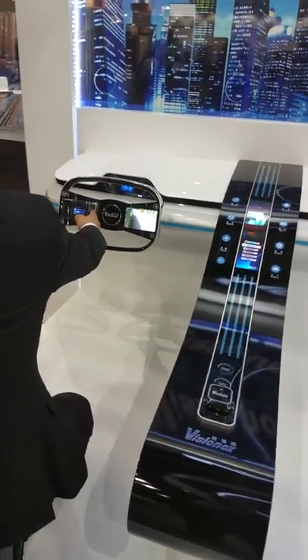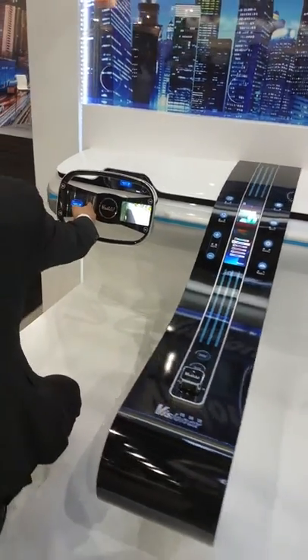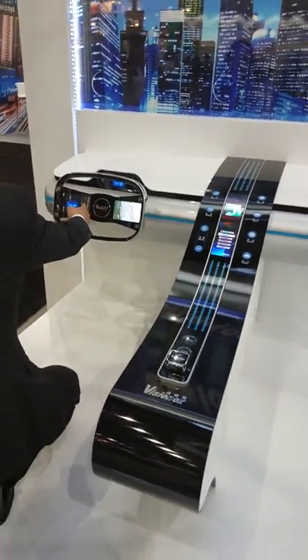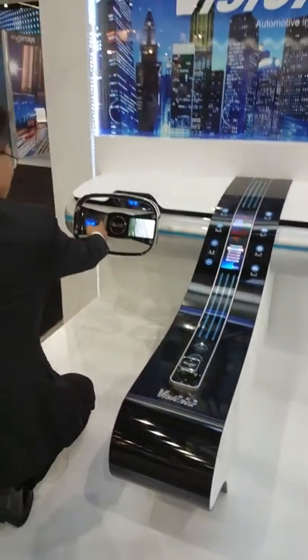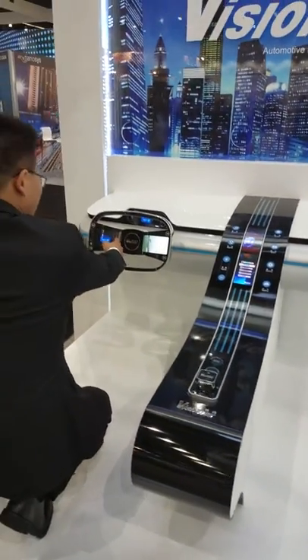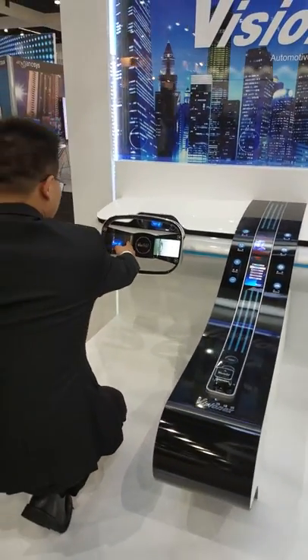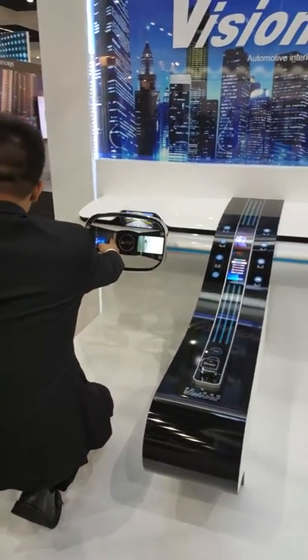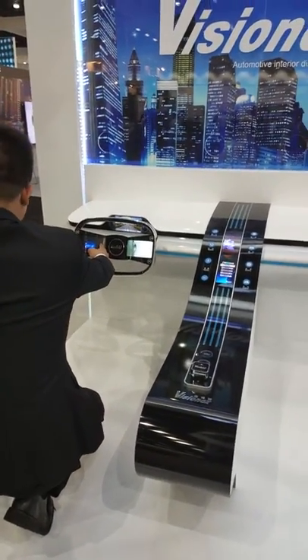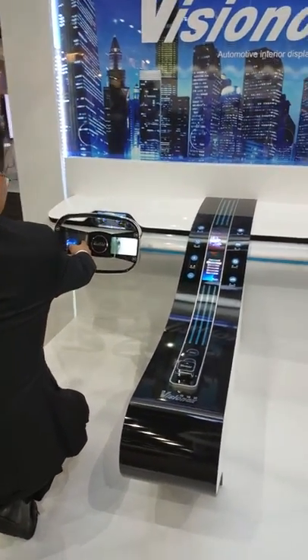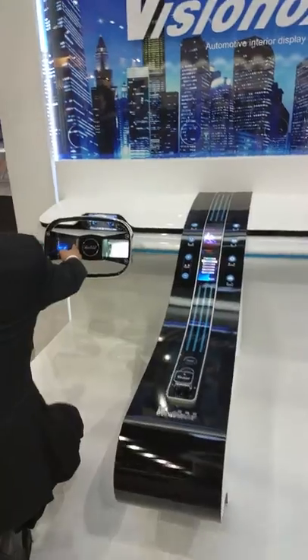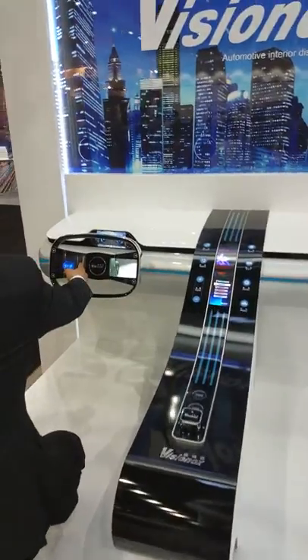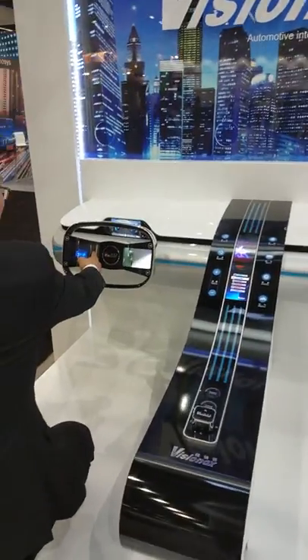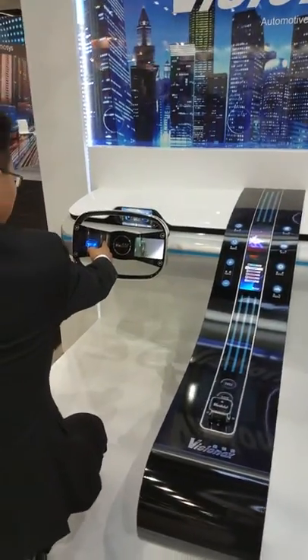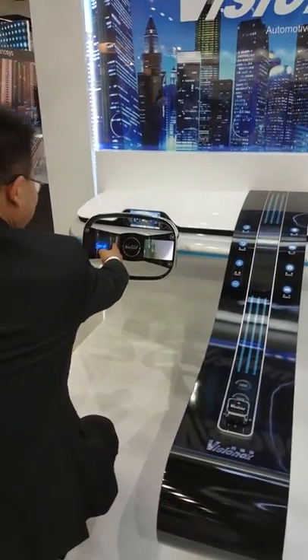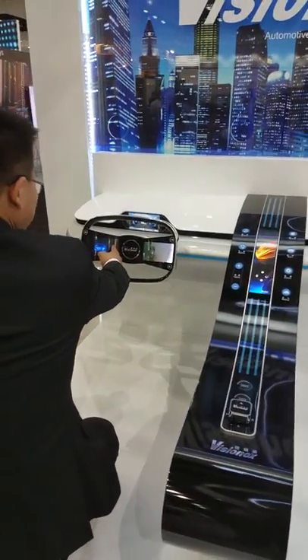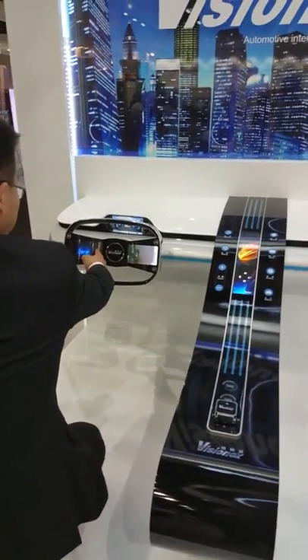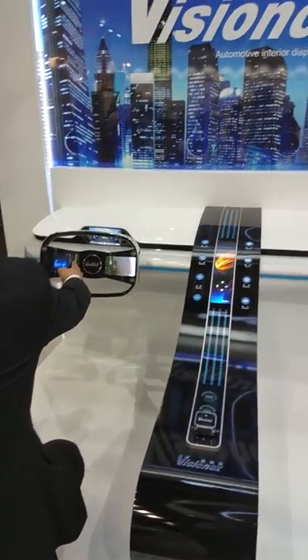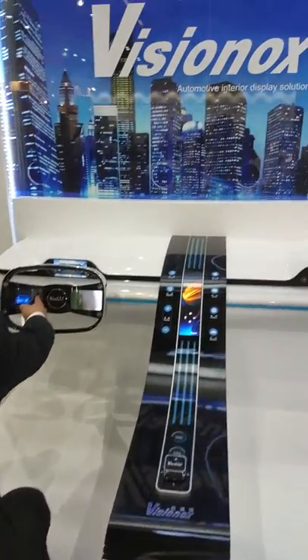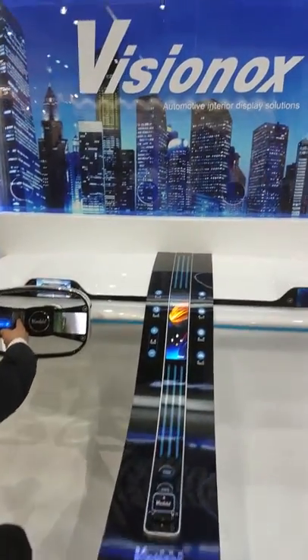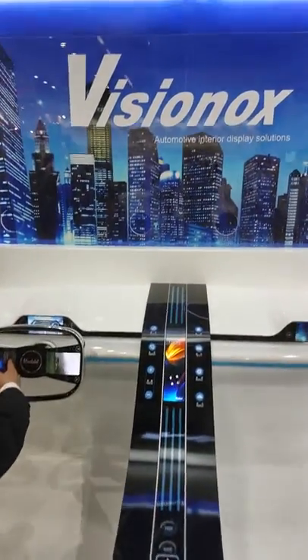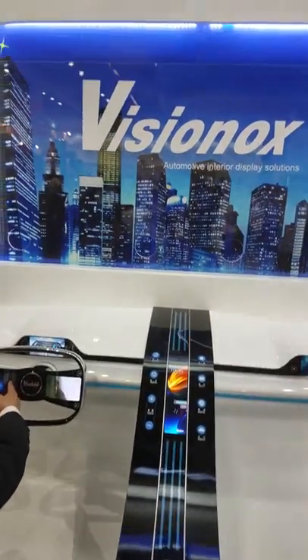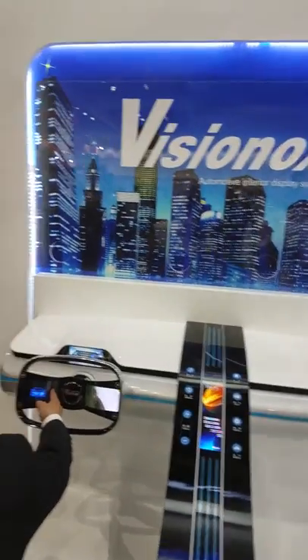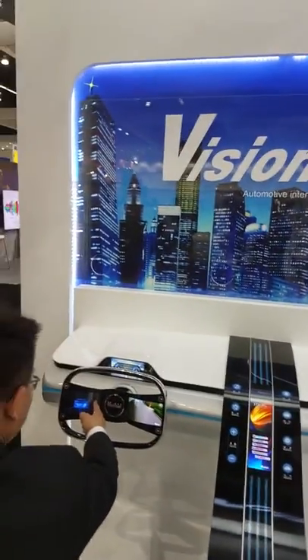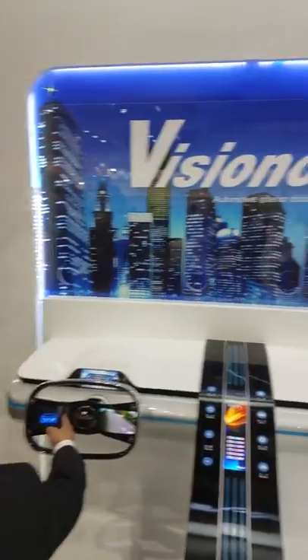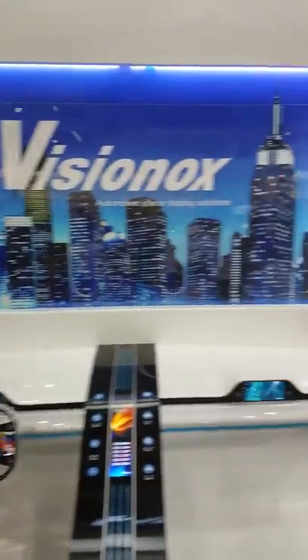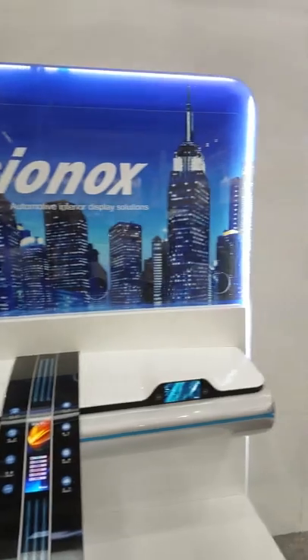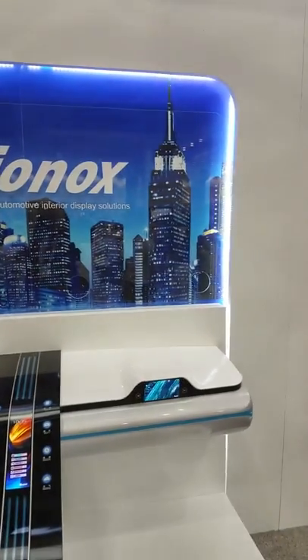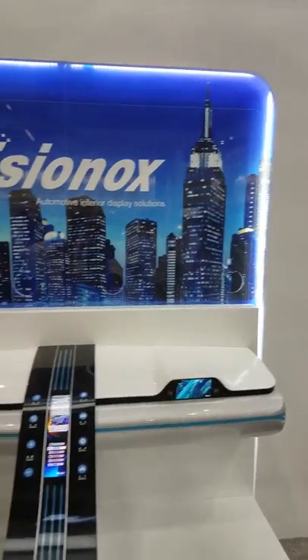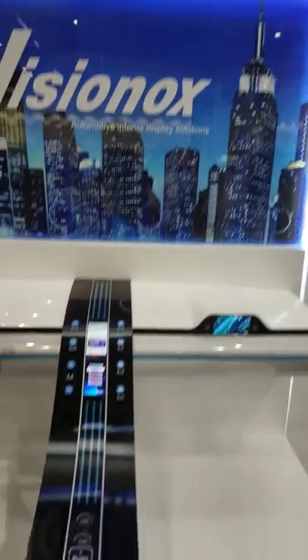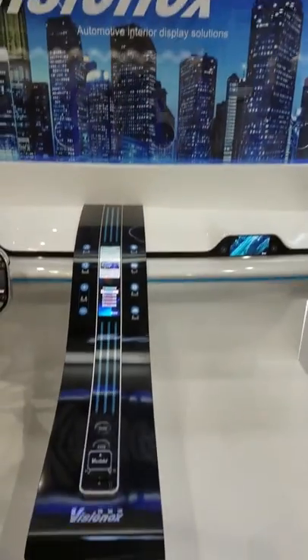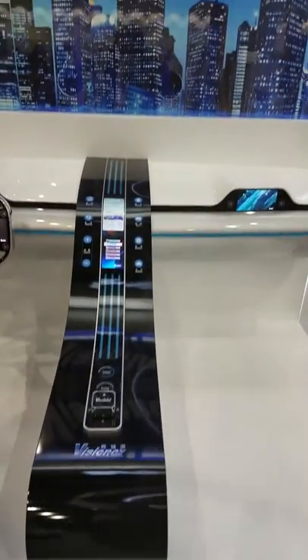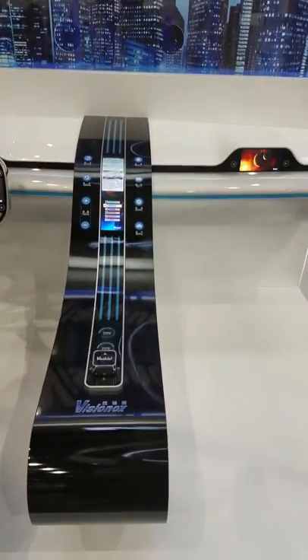You have a small screen on the steering wheel — that would be the front — and that would be your console.